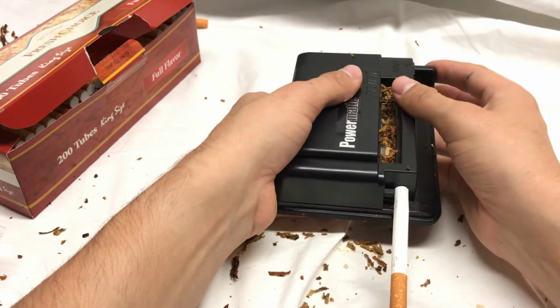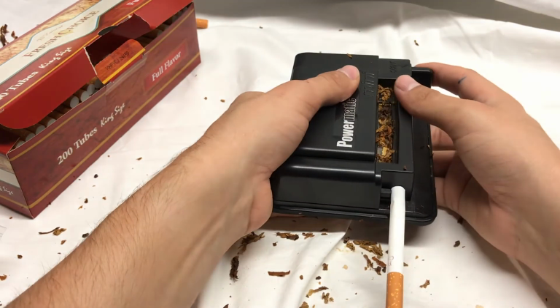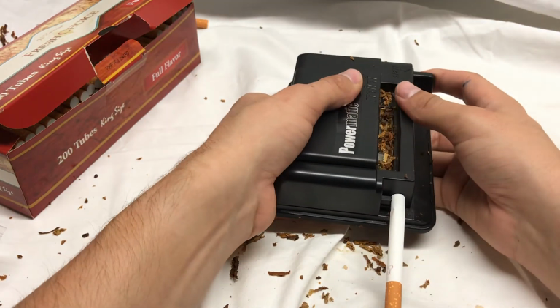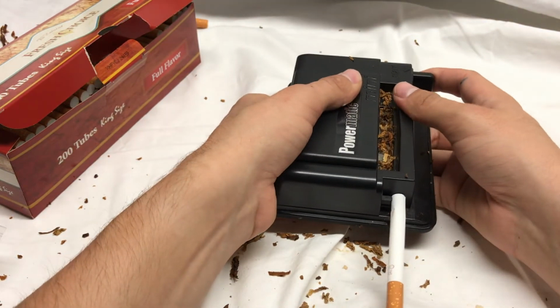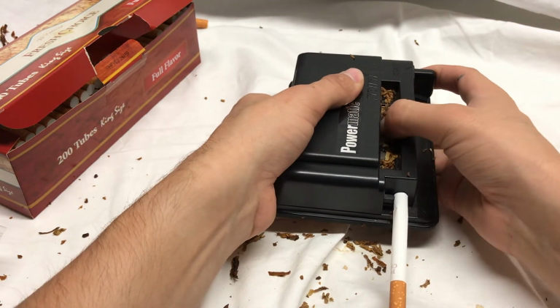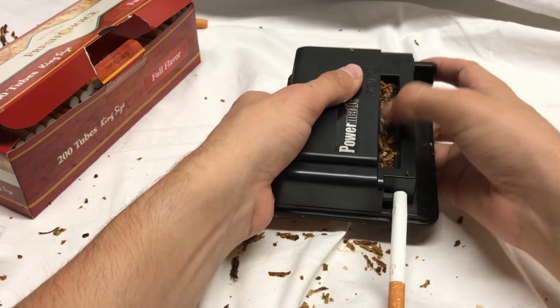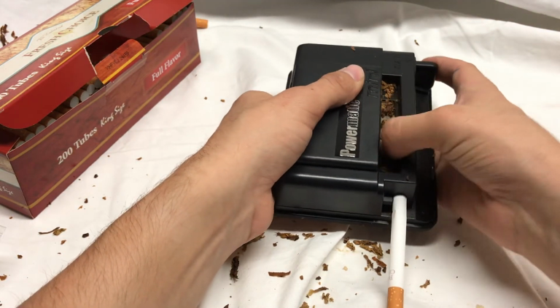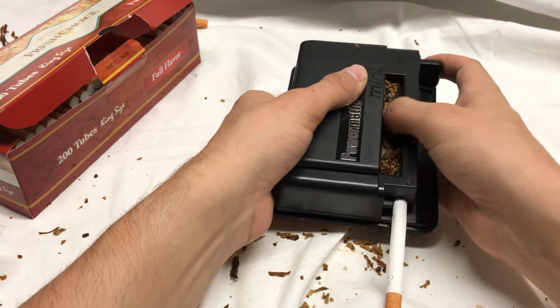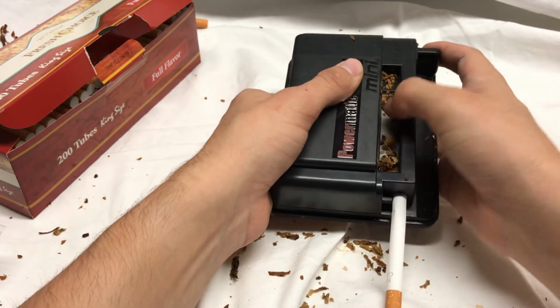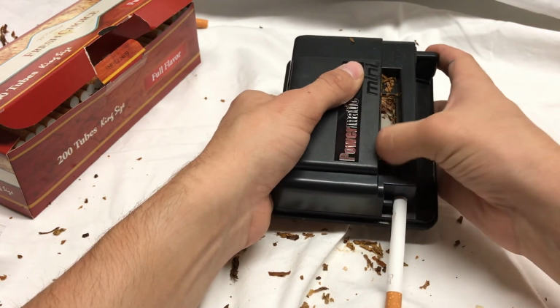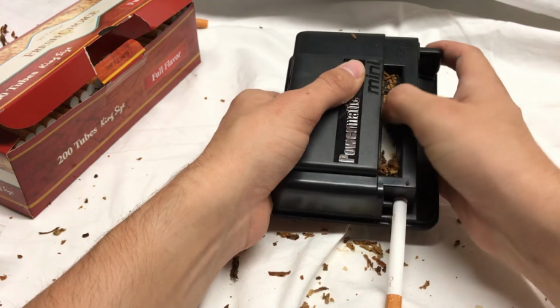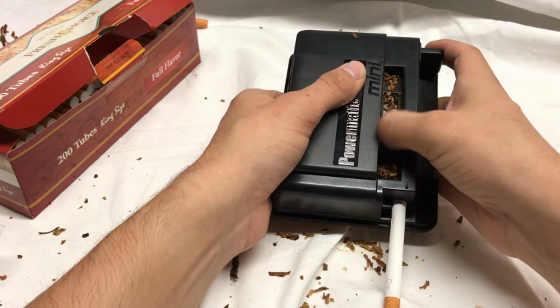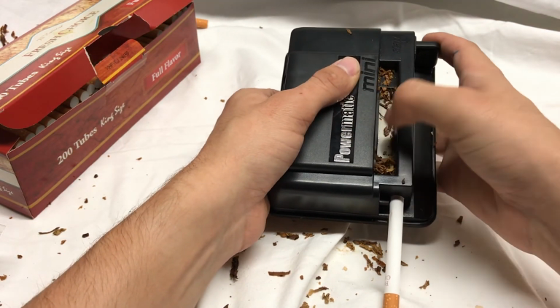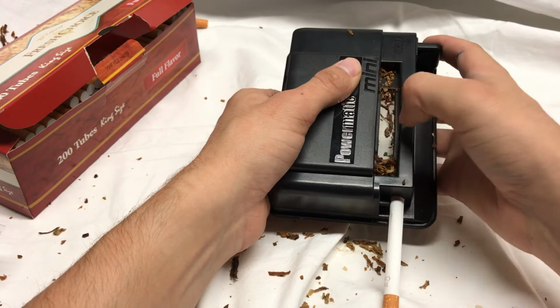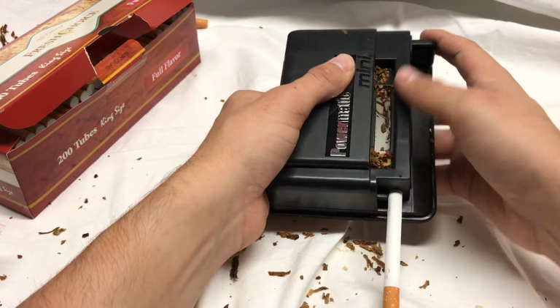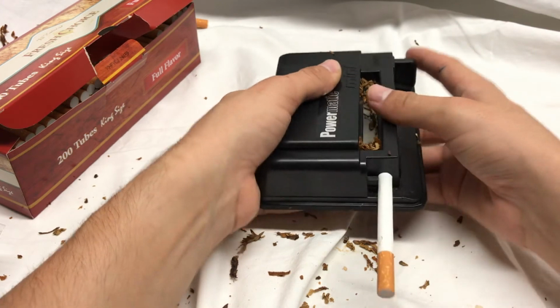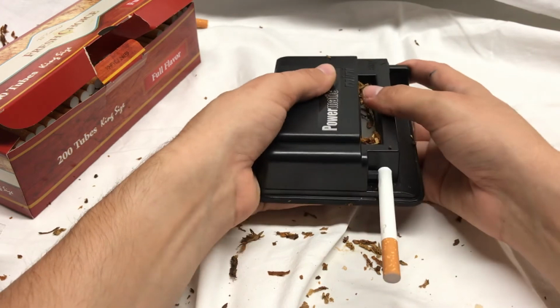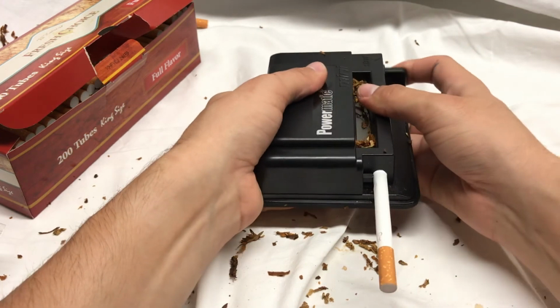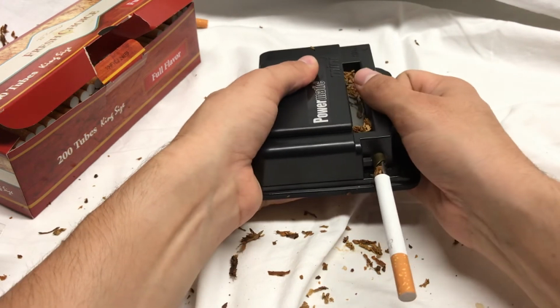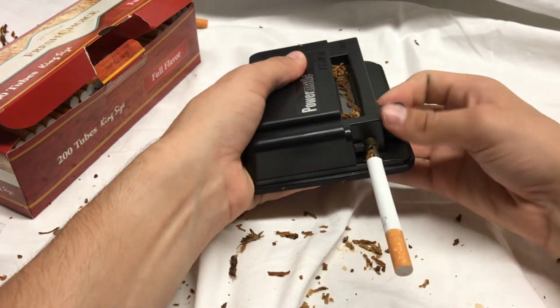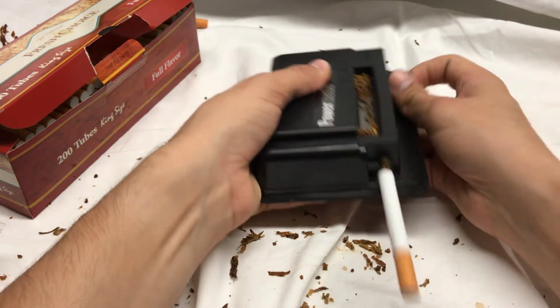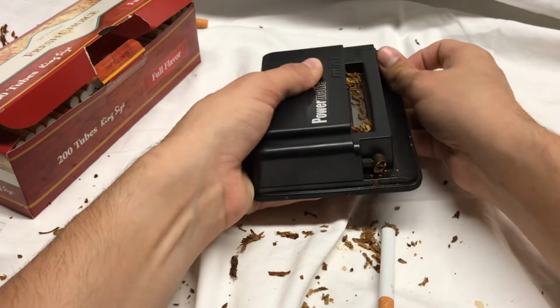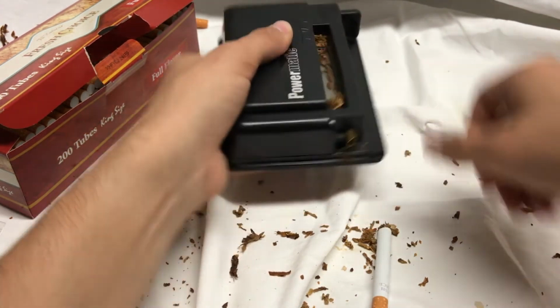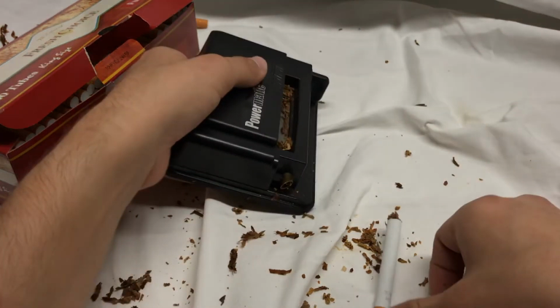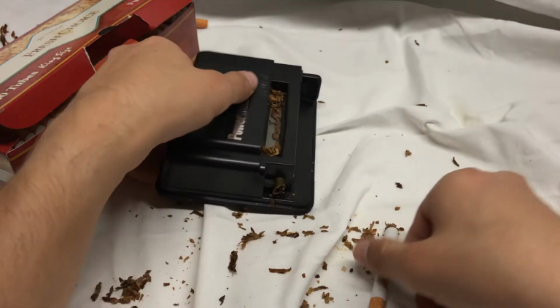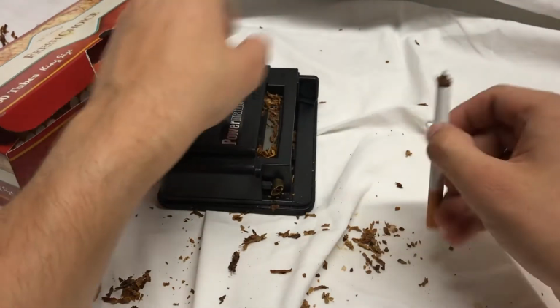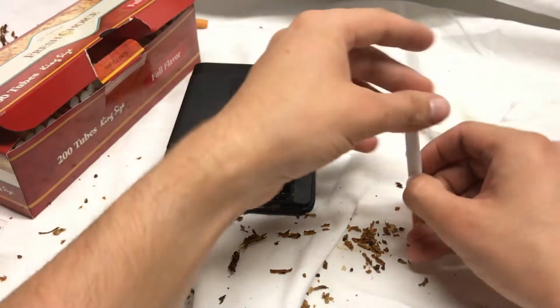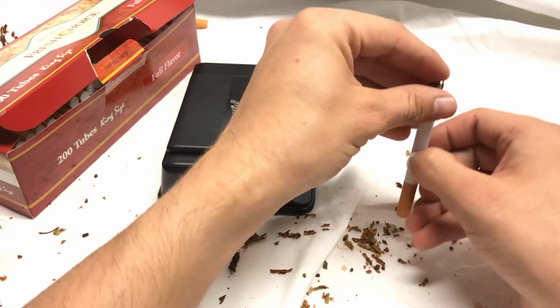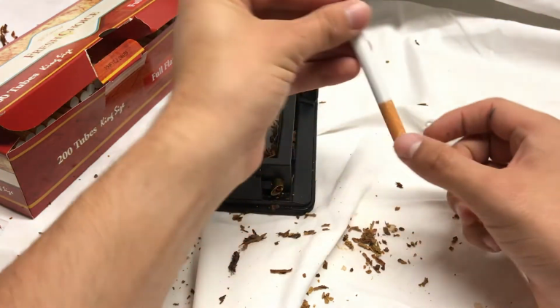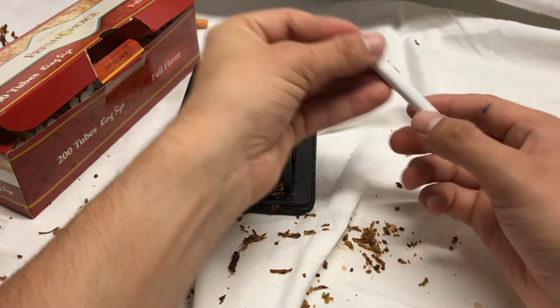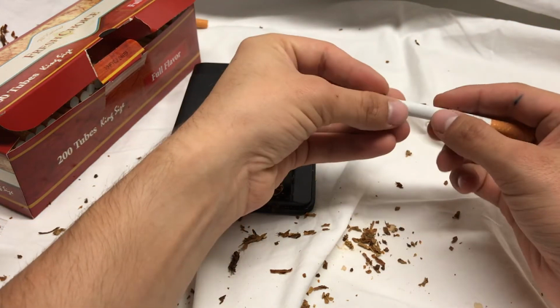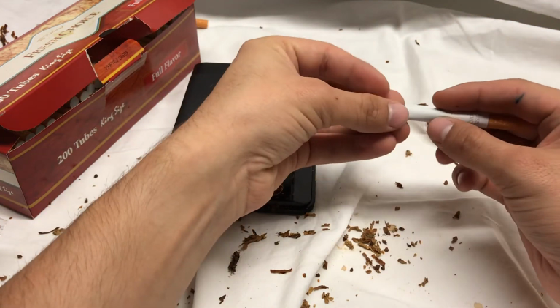You can see it from this angle — there's a metal door that comes out and covers the chamber there, and then you eject, and there we go. Got another great cigarette.